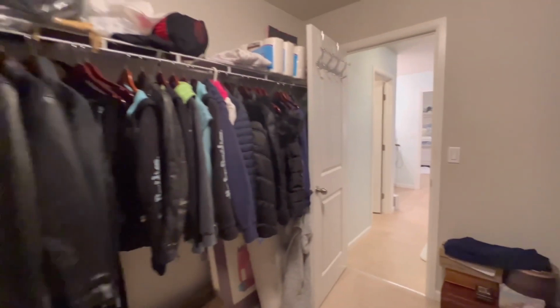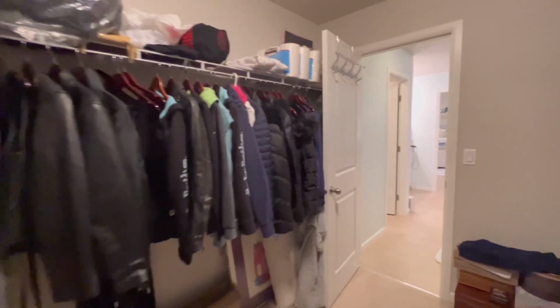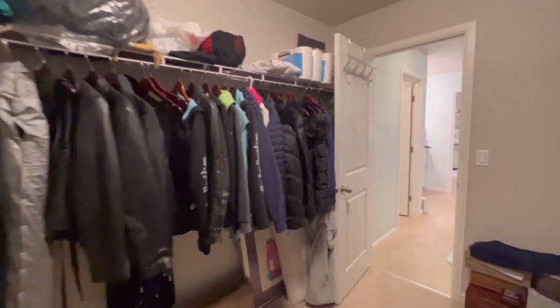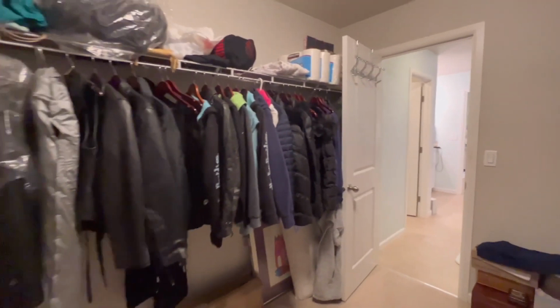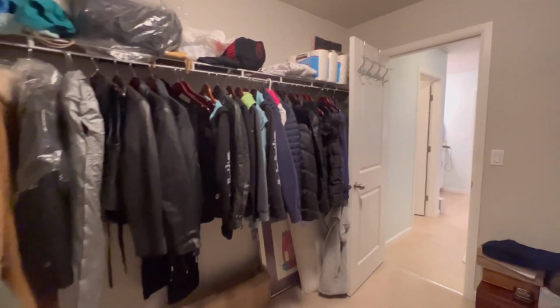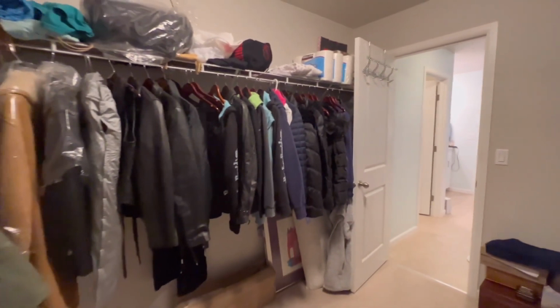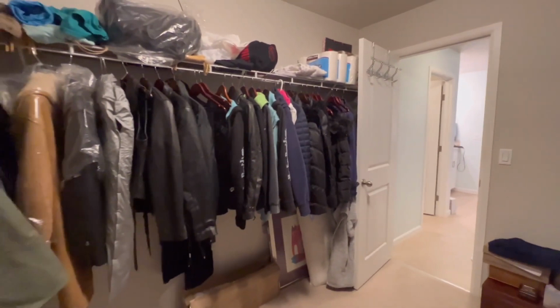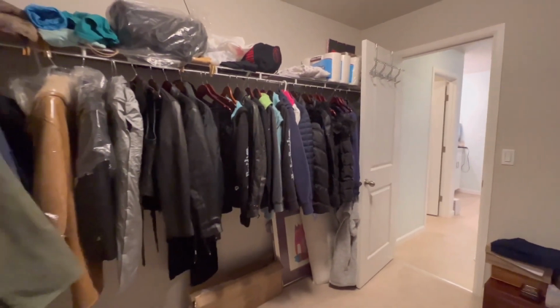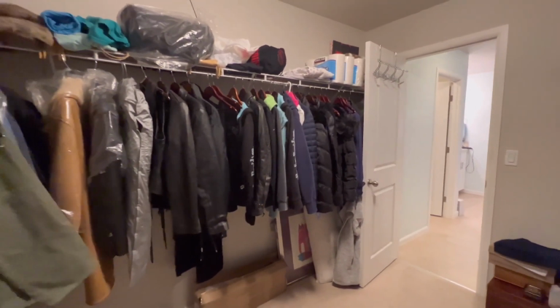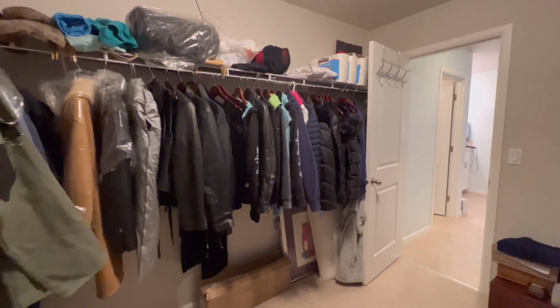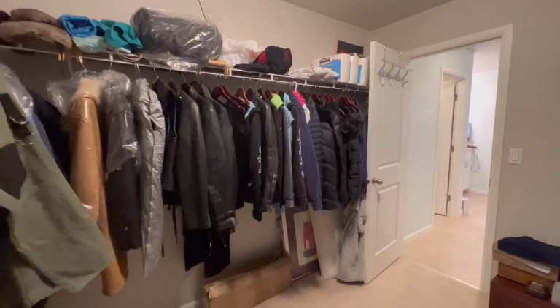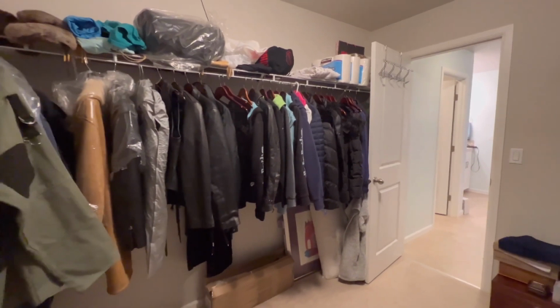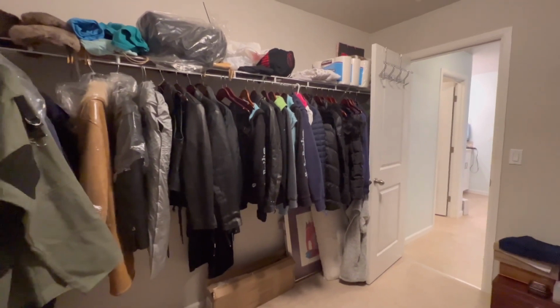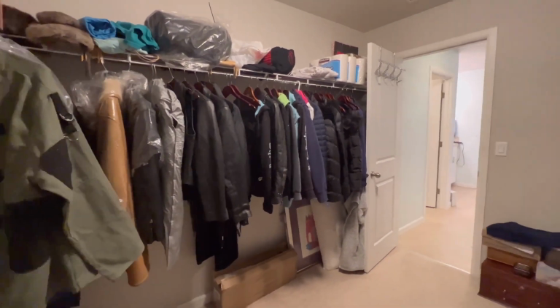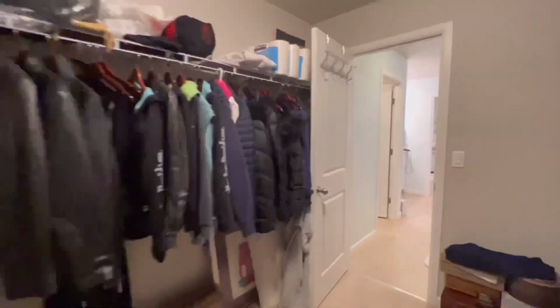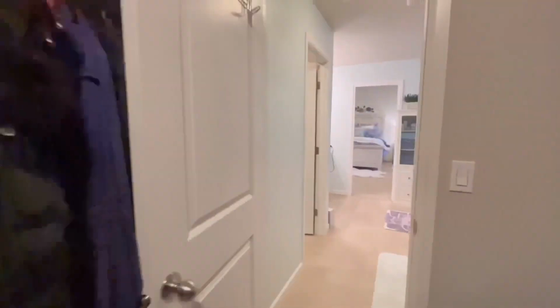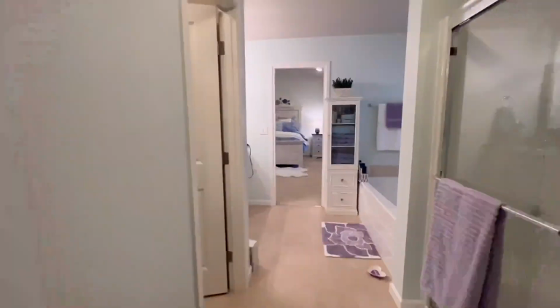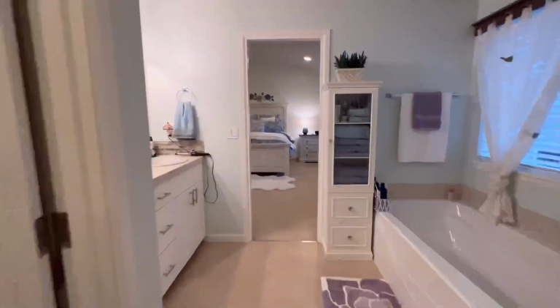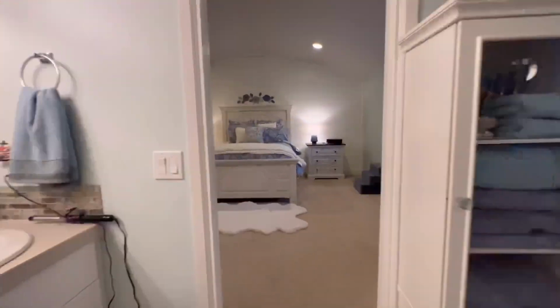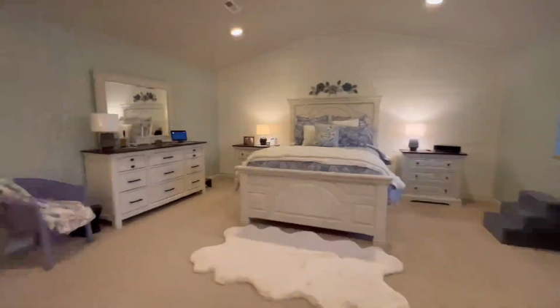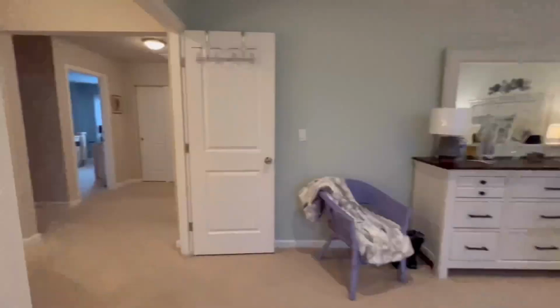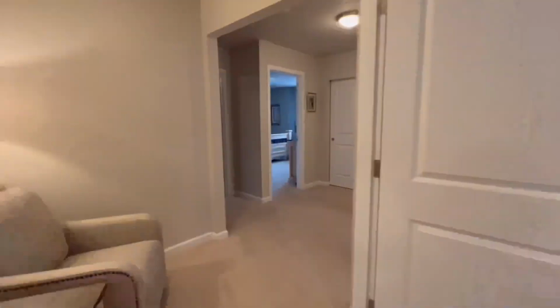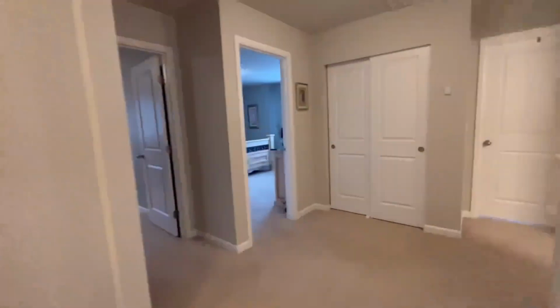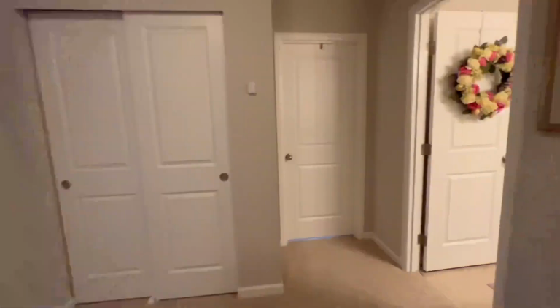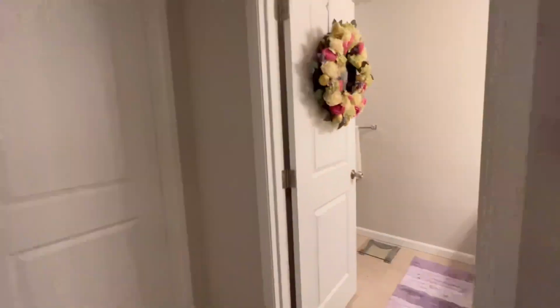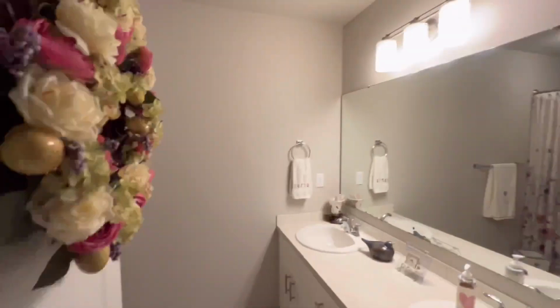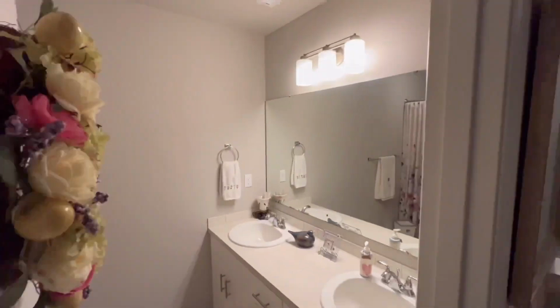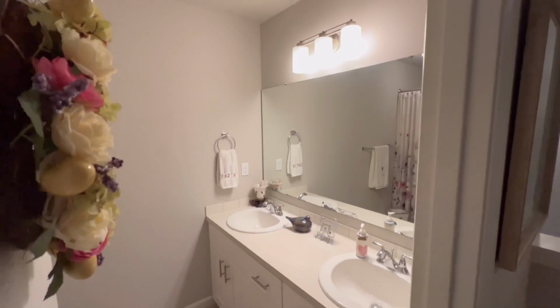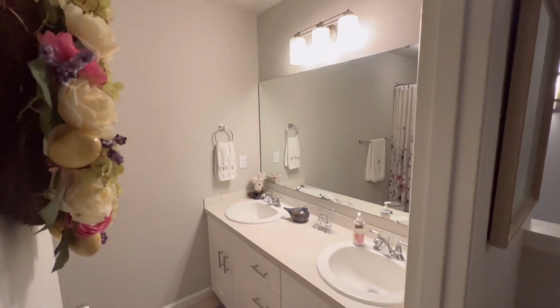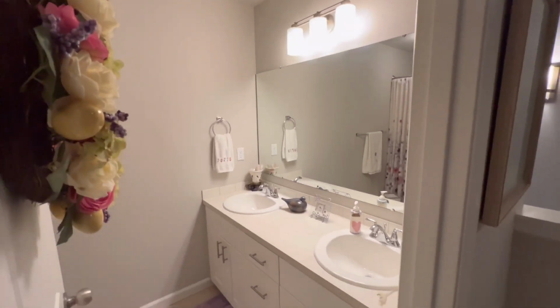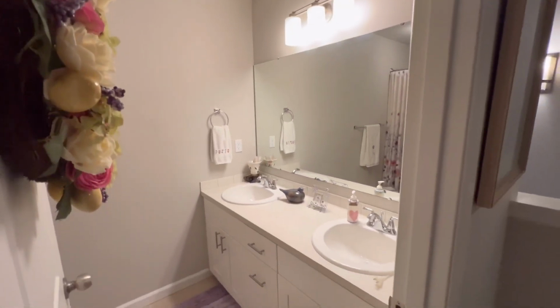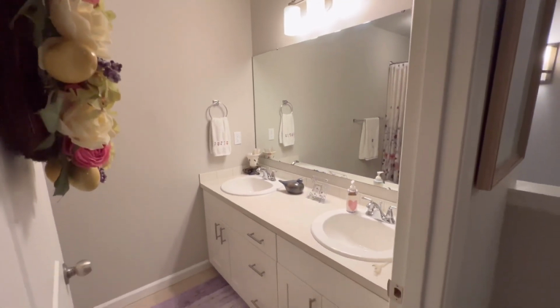Thank you so much to Lisa Wray, Realtor with EXP Realty, for allowing us to tour your latest listing, MLS 2018-286.